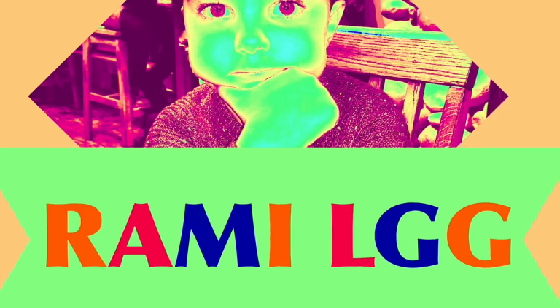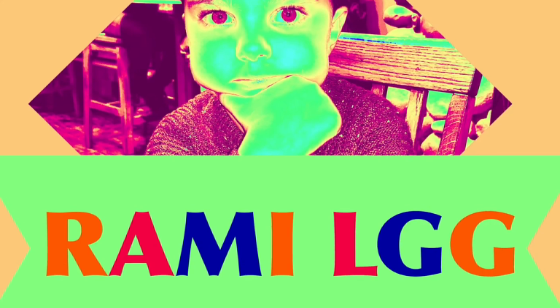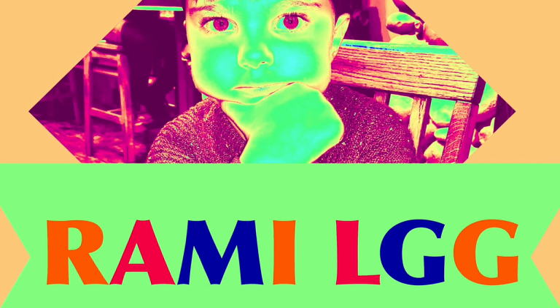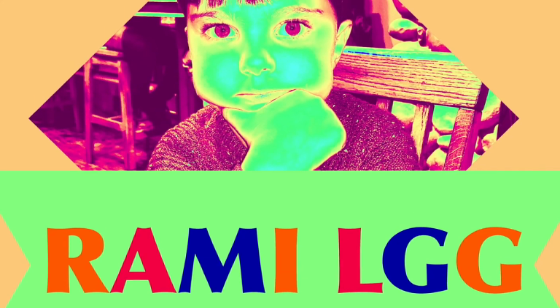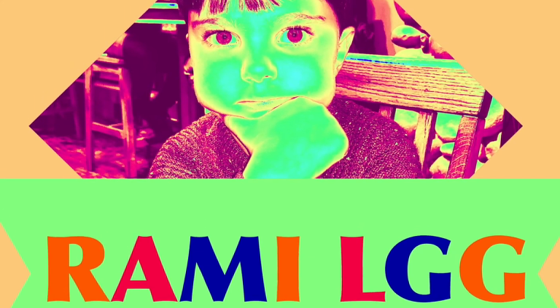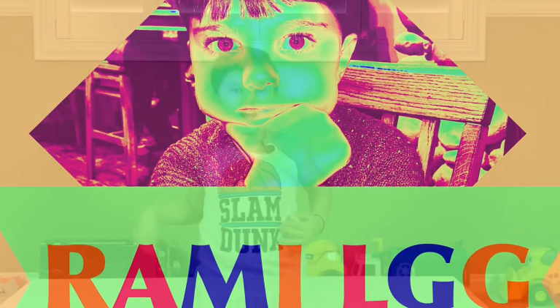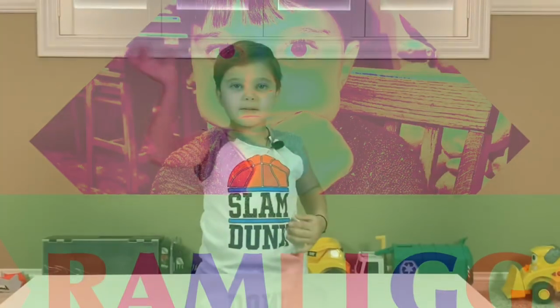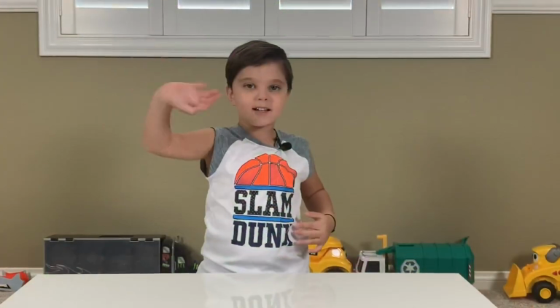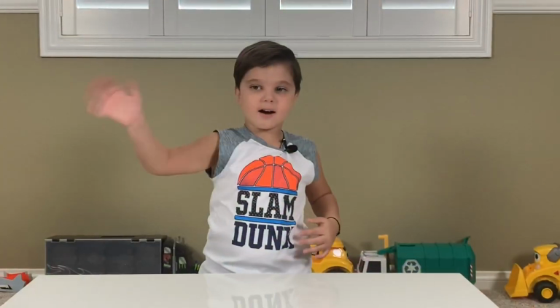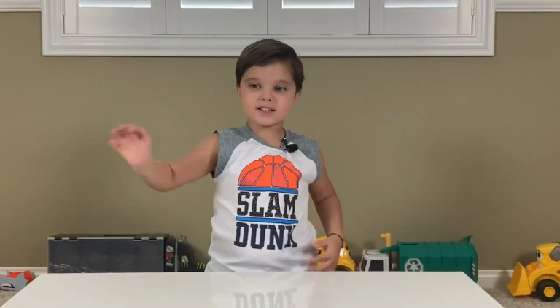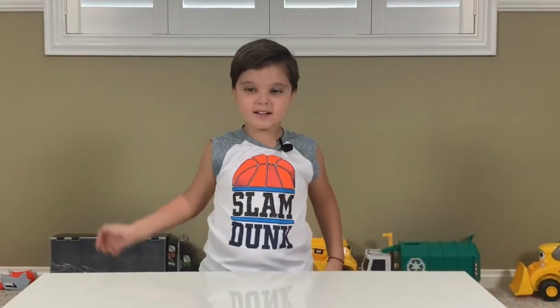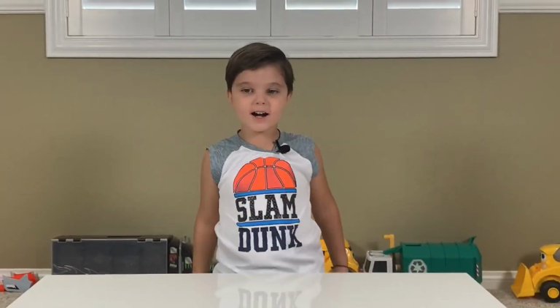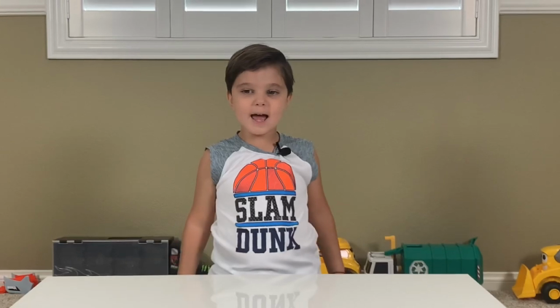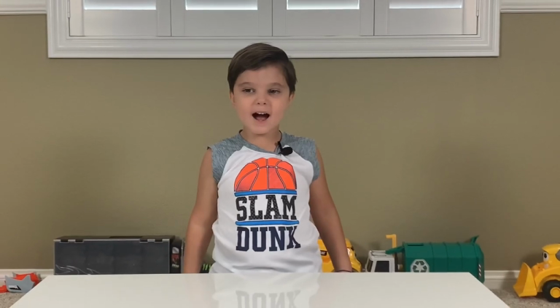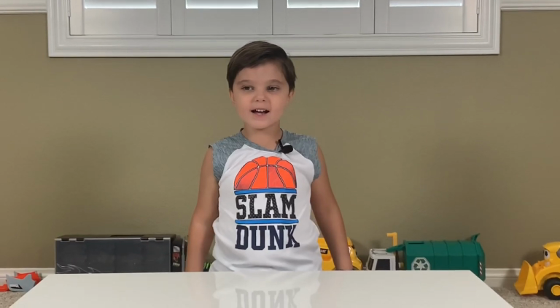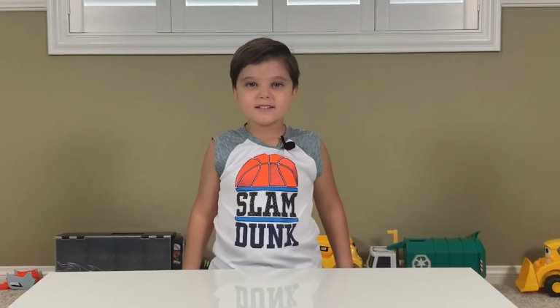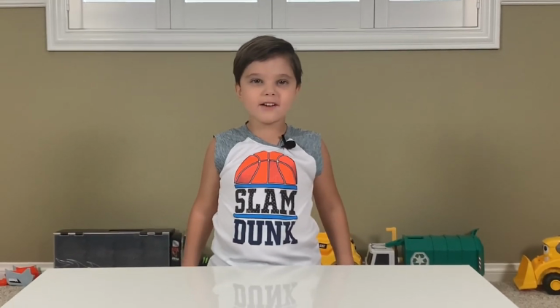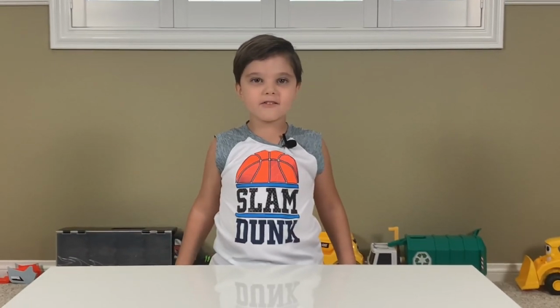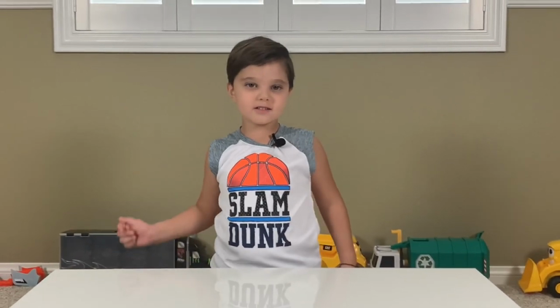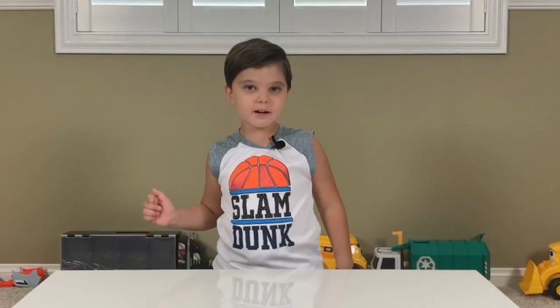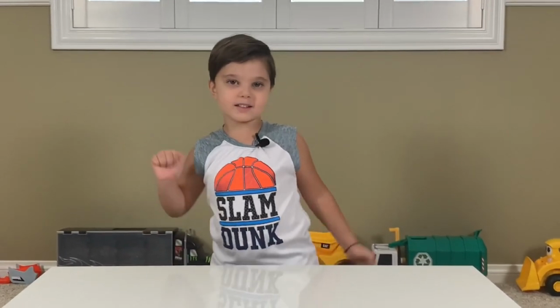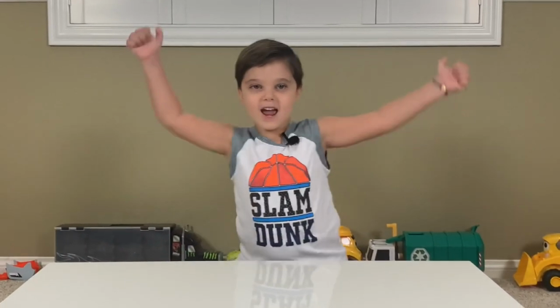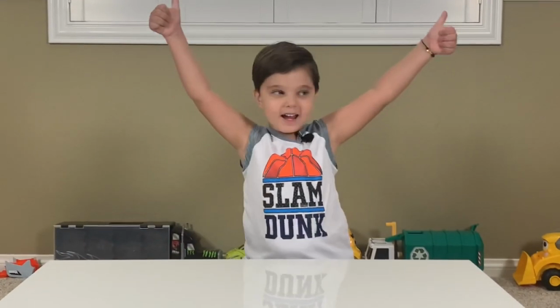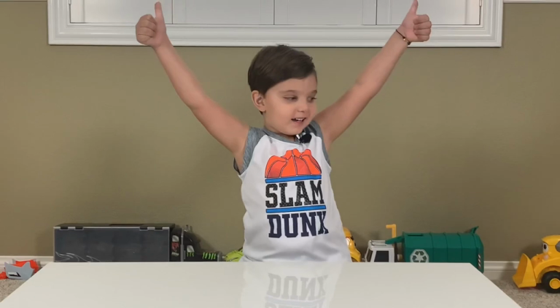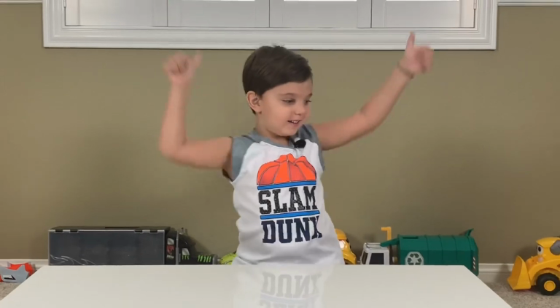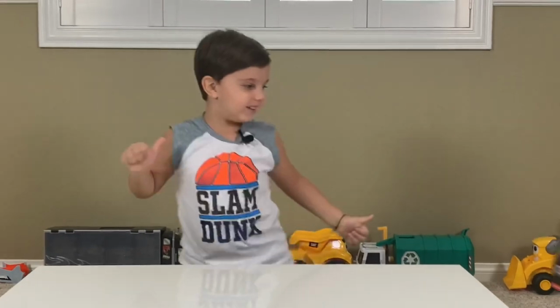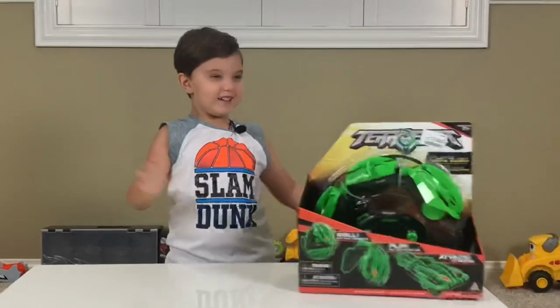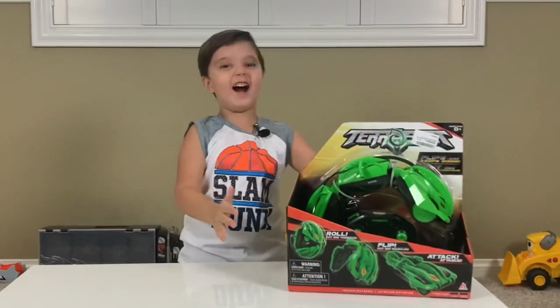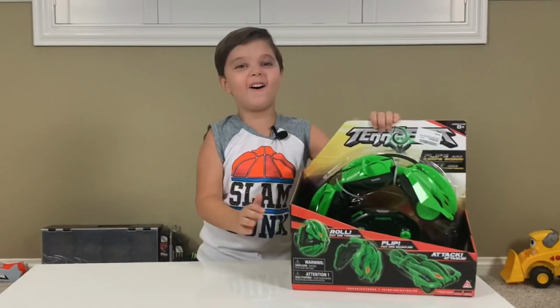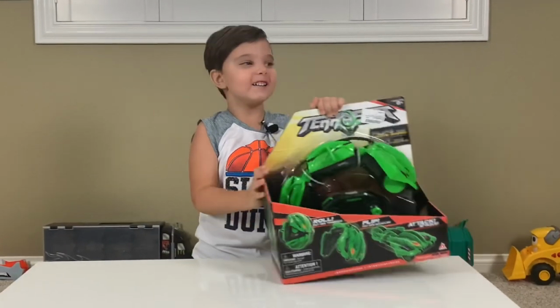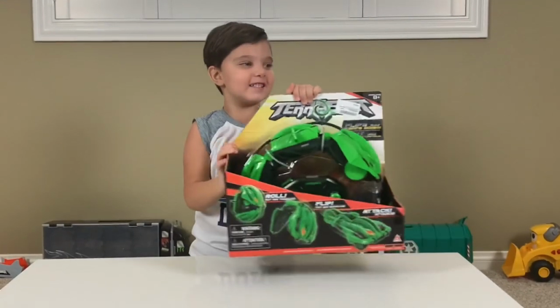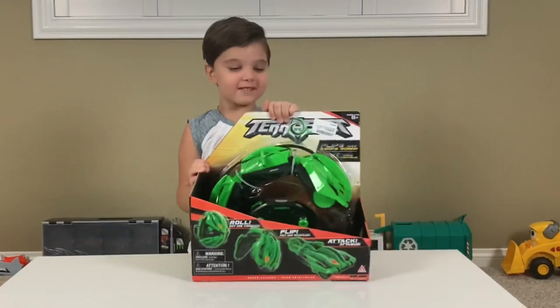Welcome to Rami LGG channel. Hi everyone, it's Rami again — R-A-M-I. Today we have a new toy to unbox. Wow, this is so cool!